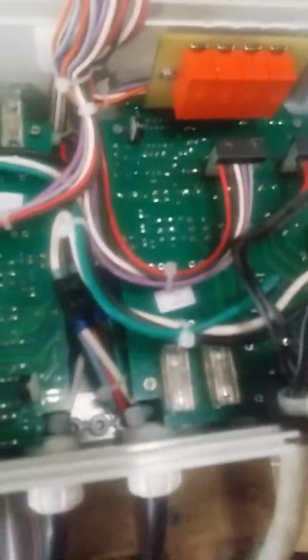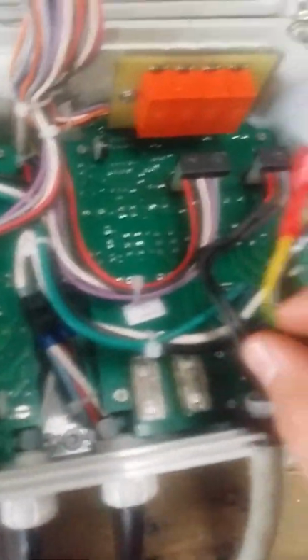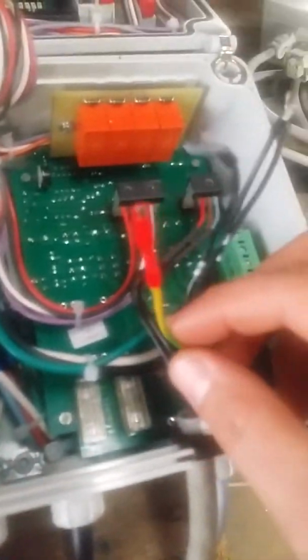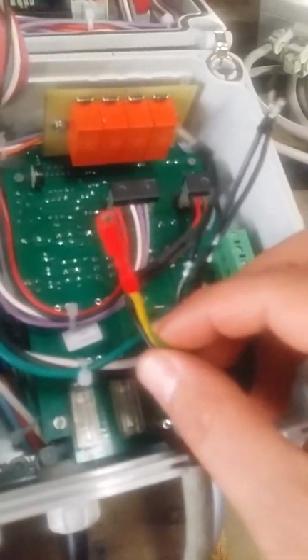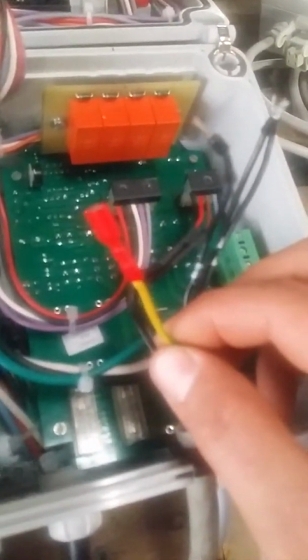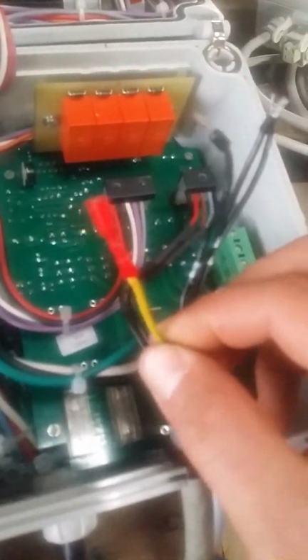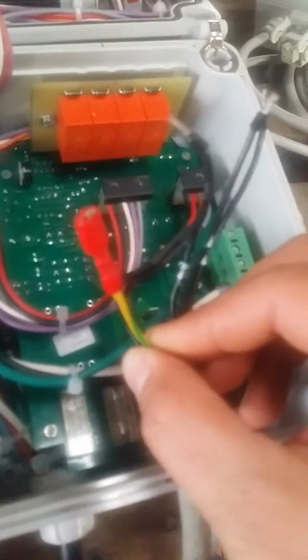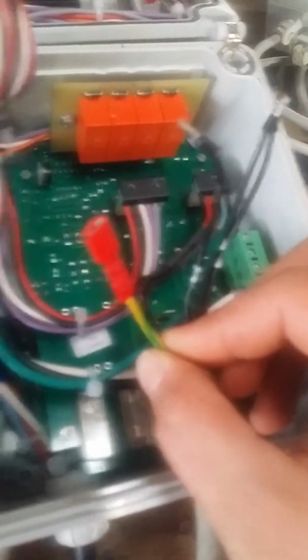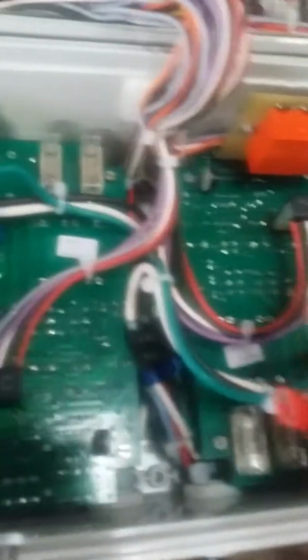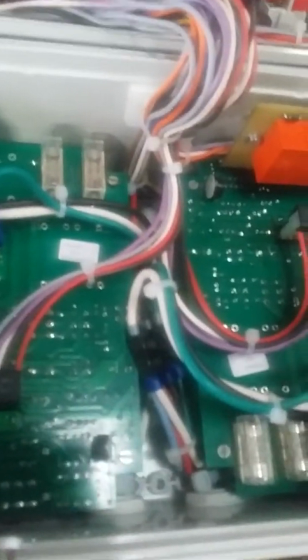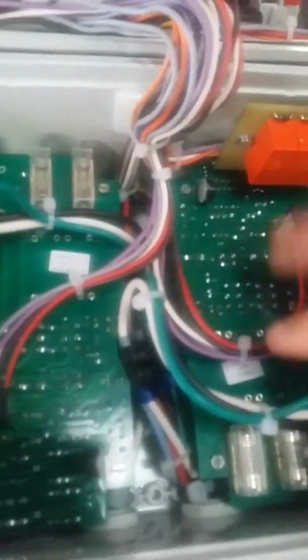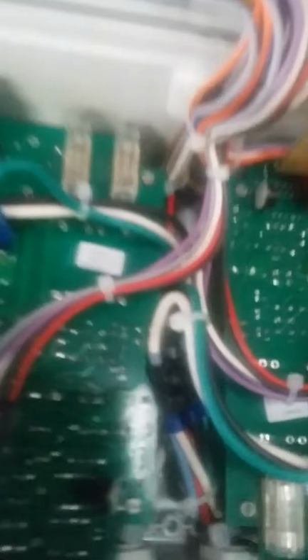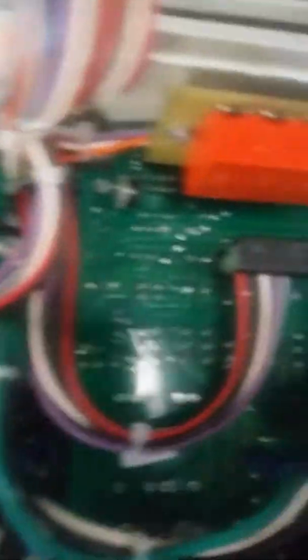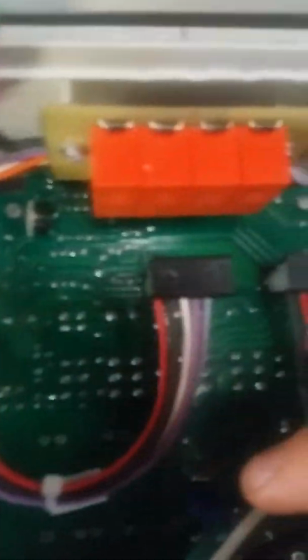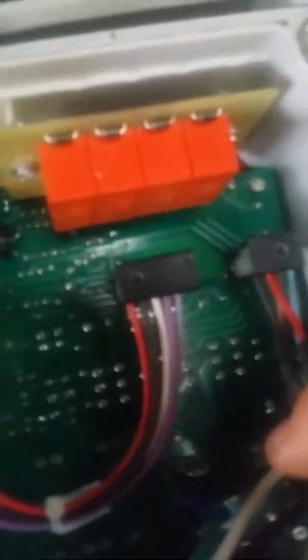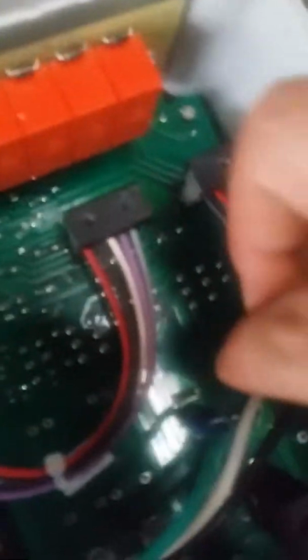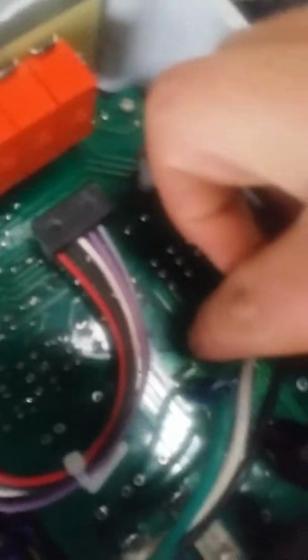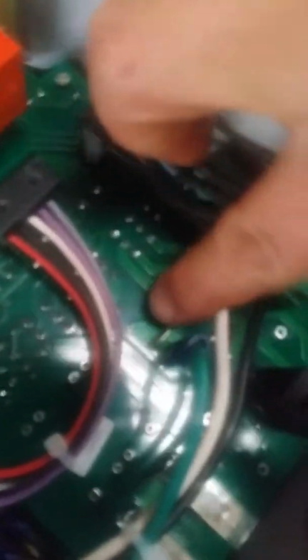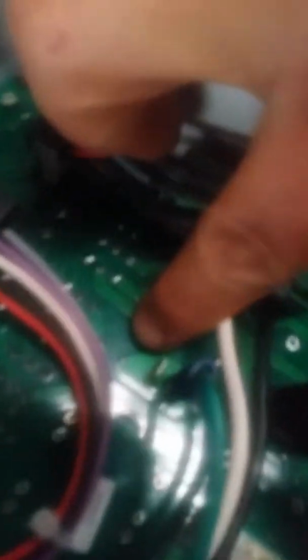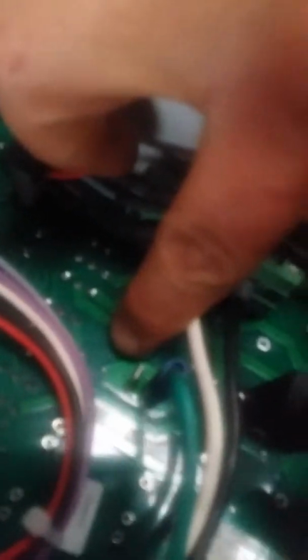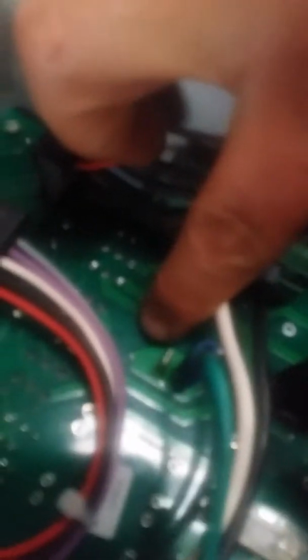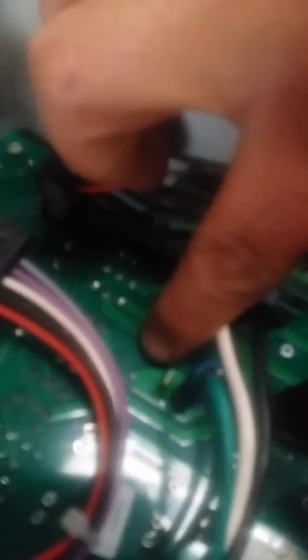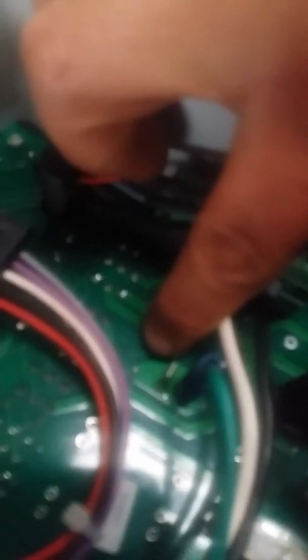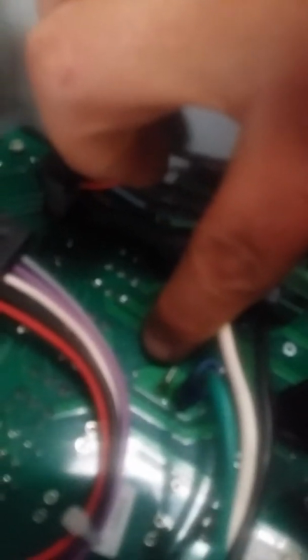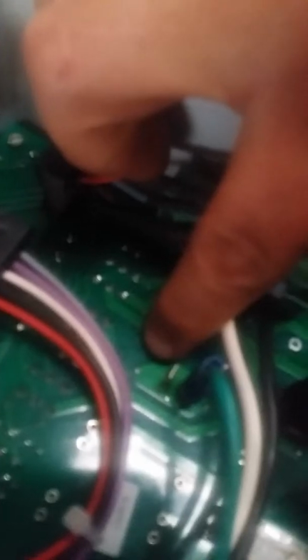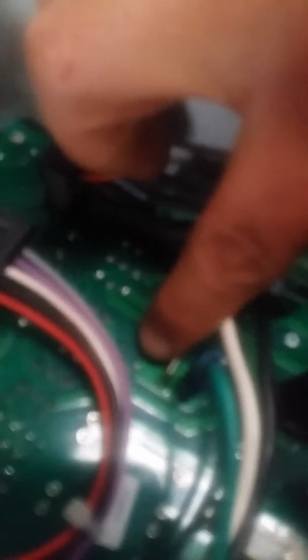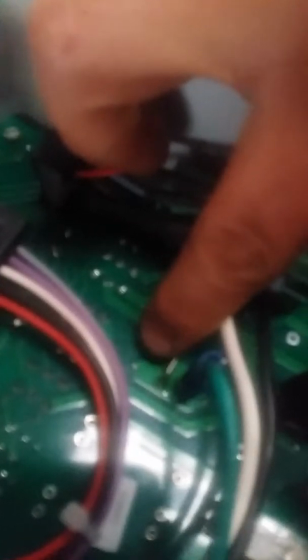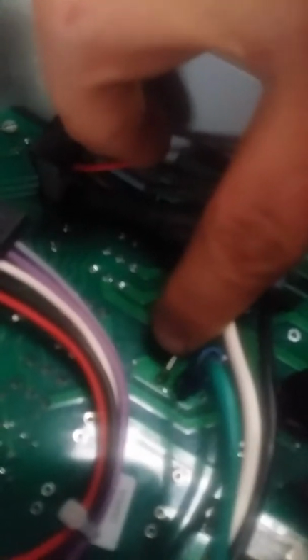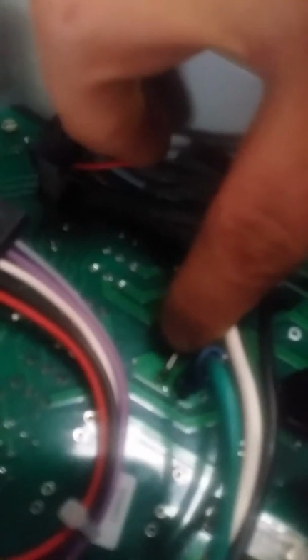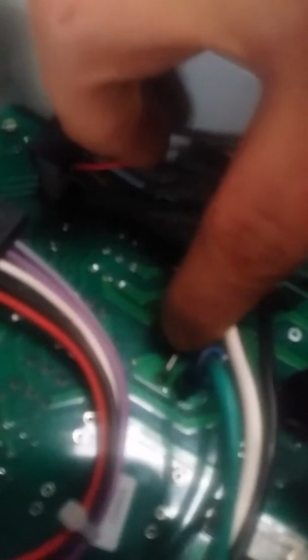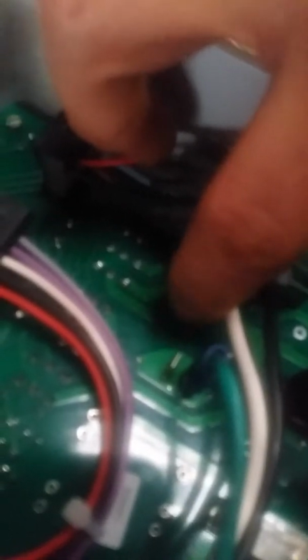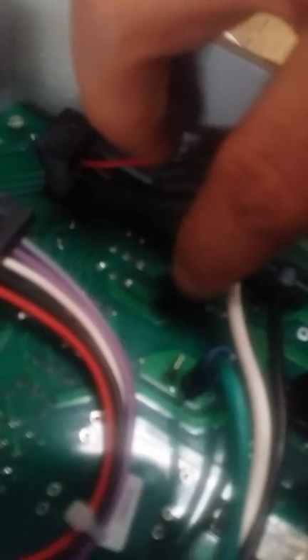Next, I'll go ahead and connect this green and yellow wire, and that's going to go right there beside this blue wire on that male pin coming off the control cord.